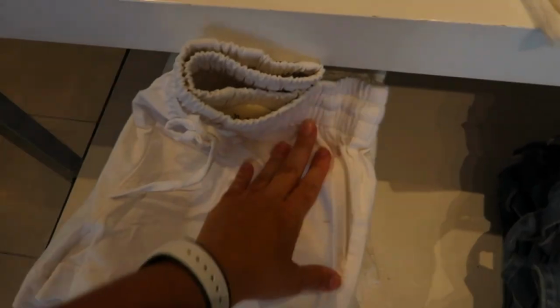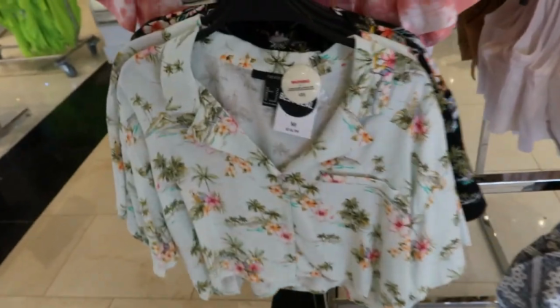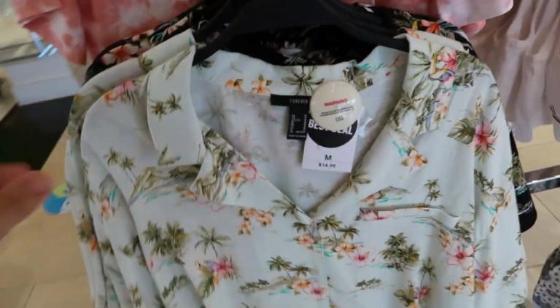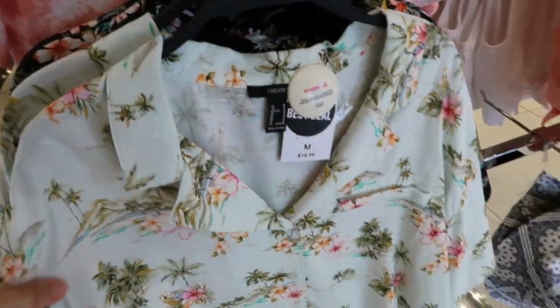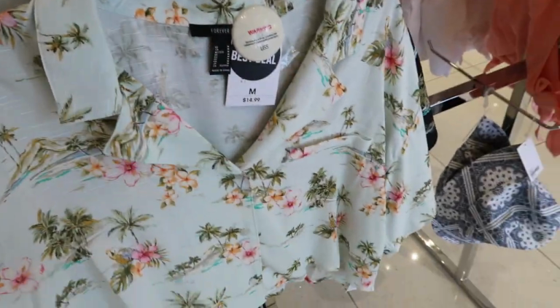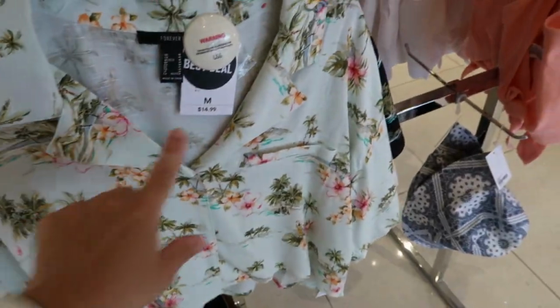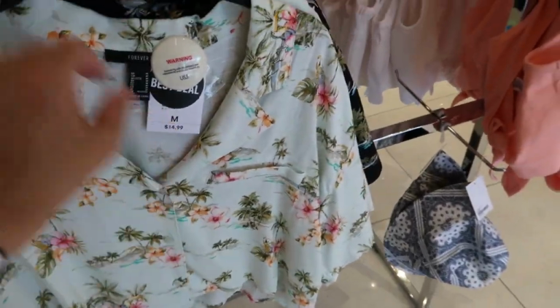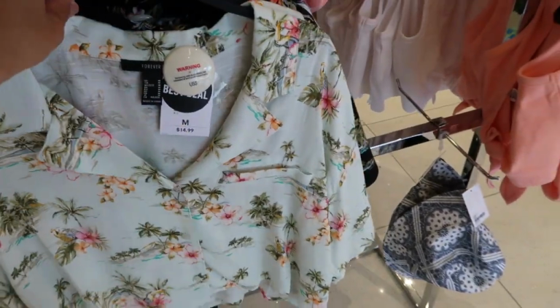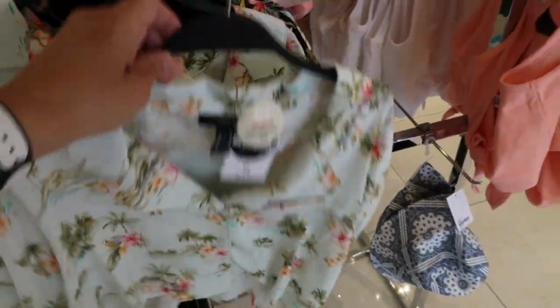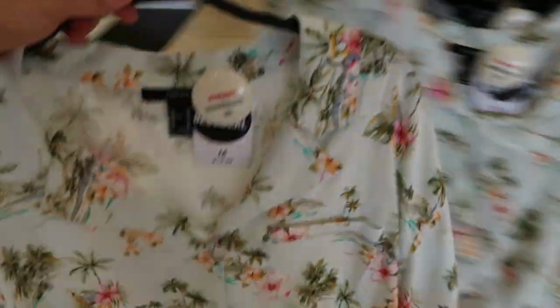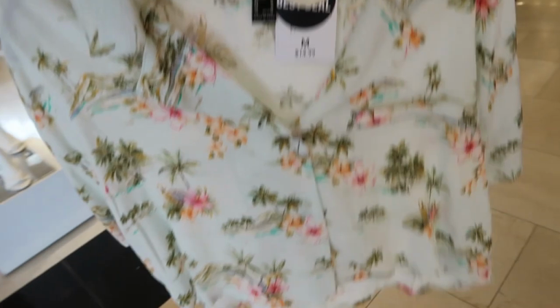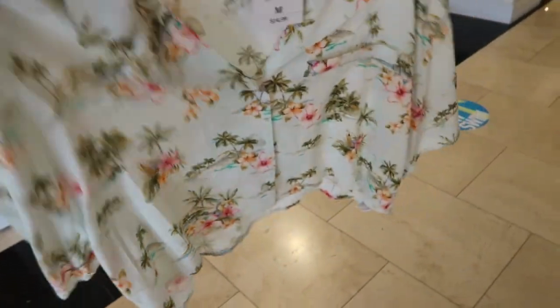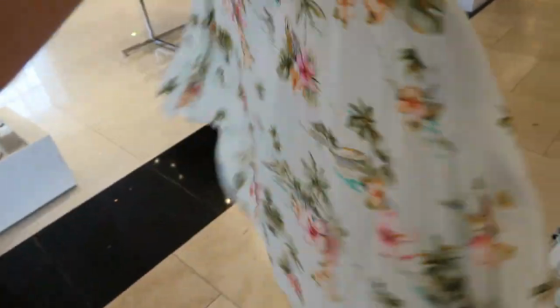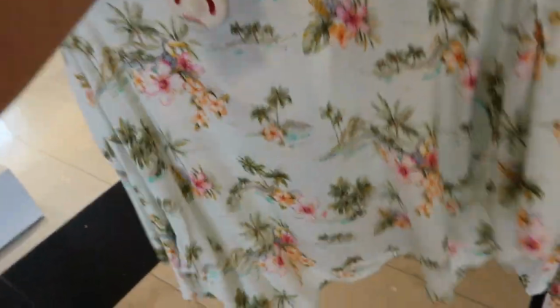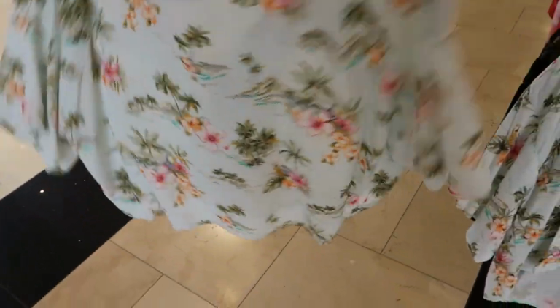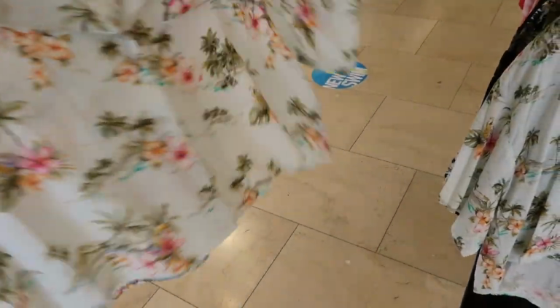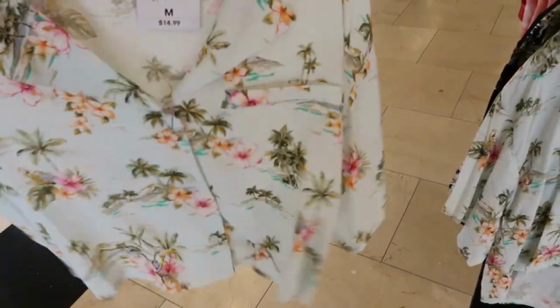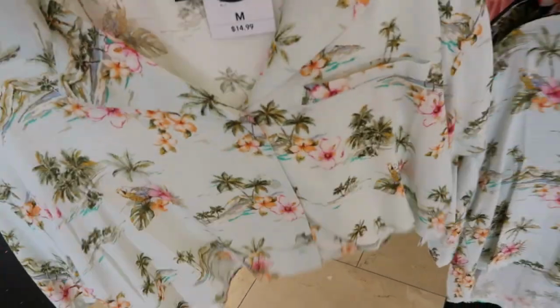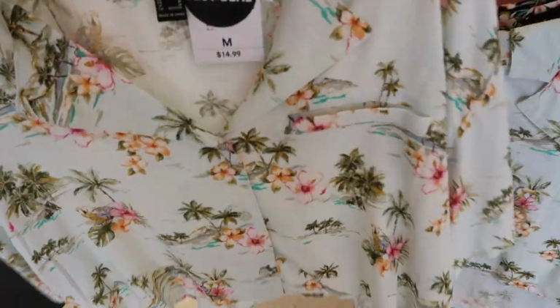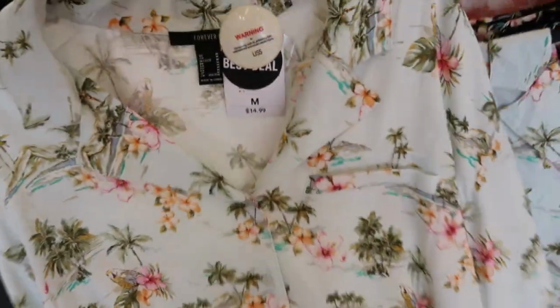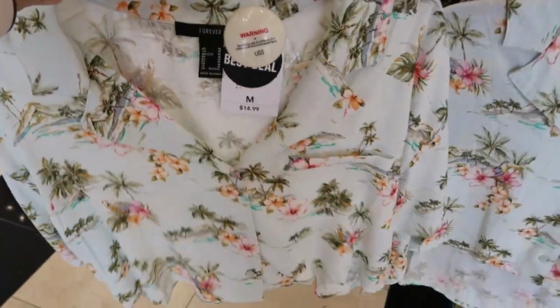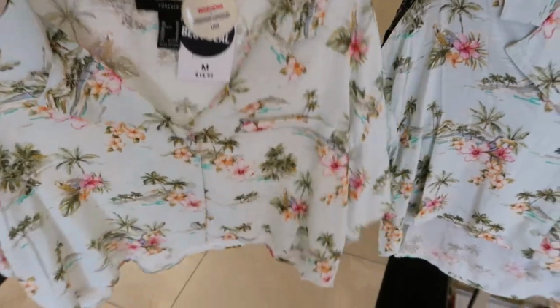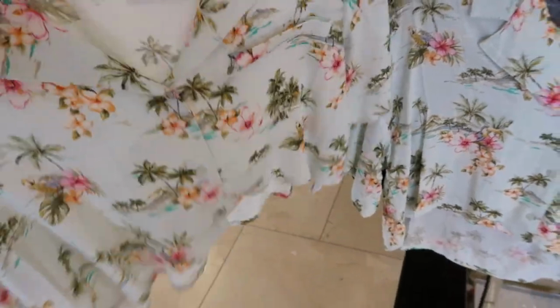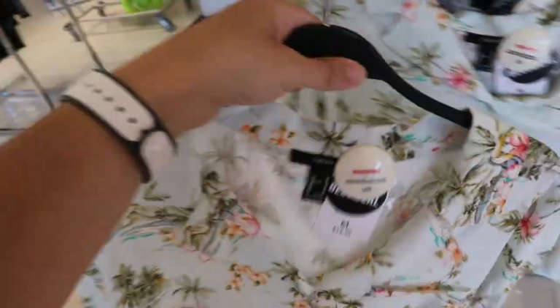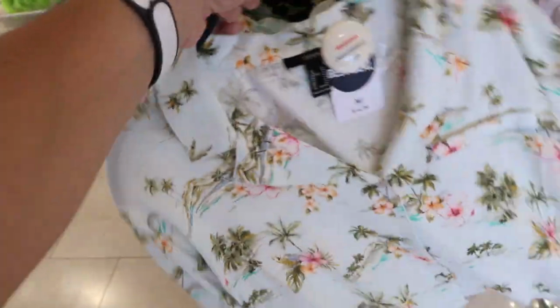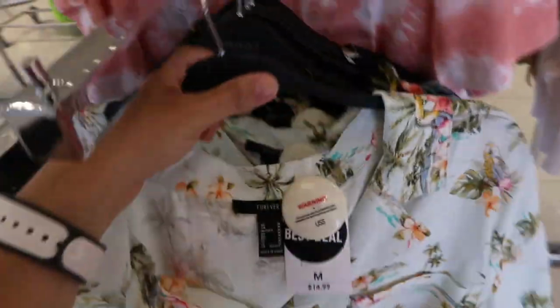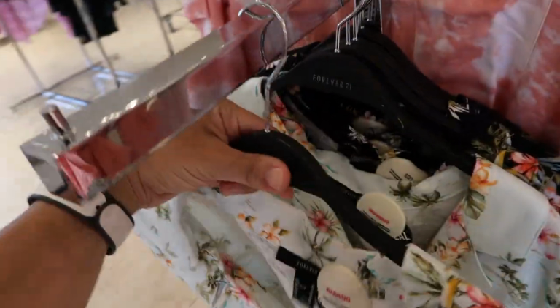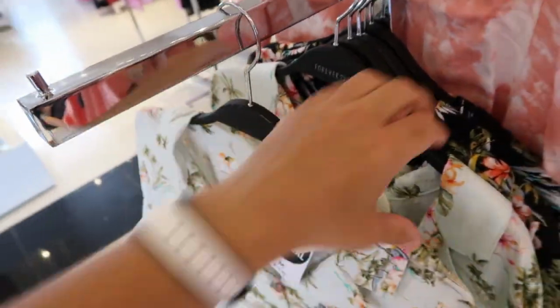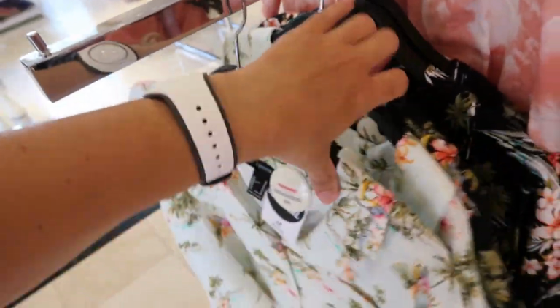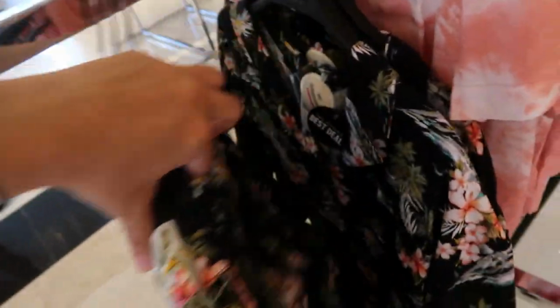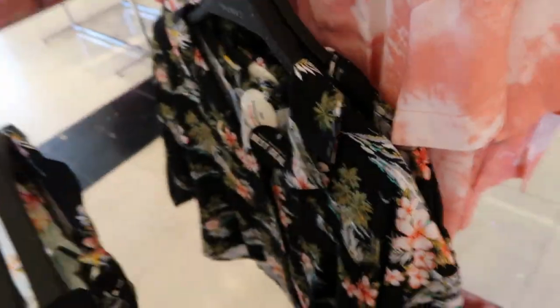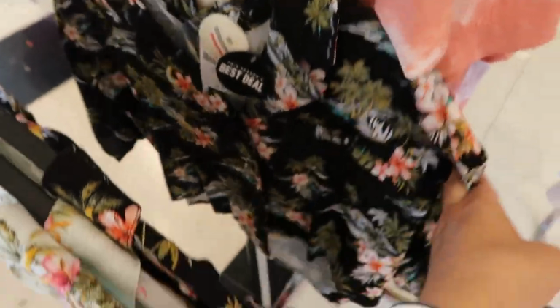Here's another best deal — they have these little Hawaiian shirts for $14.99. It is a little on the cropped end but more like waist length. Here's the medium — I'd probably get this size. The sizing is pretty good and it also comes in black.